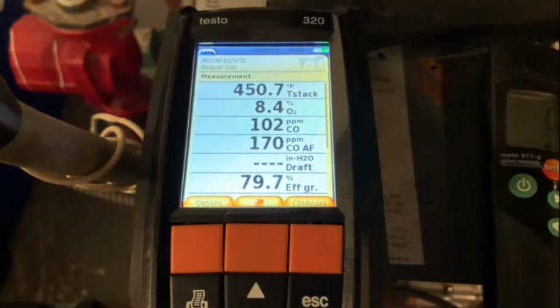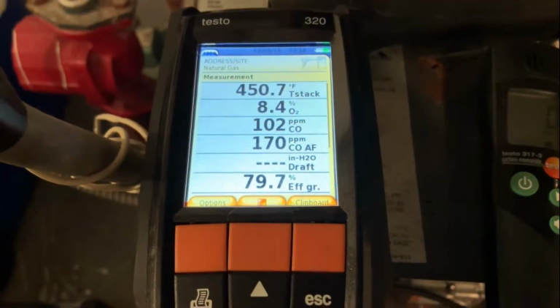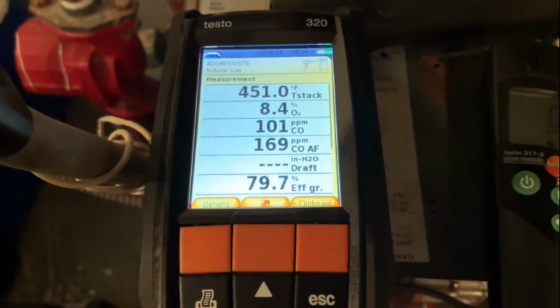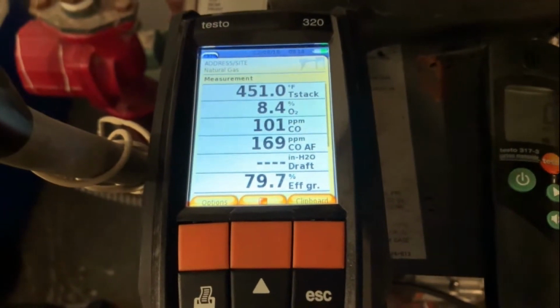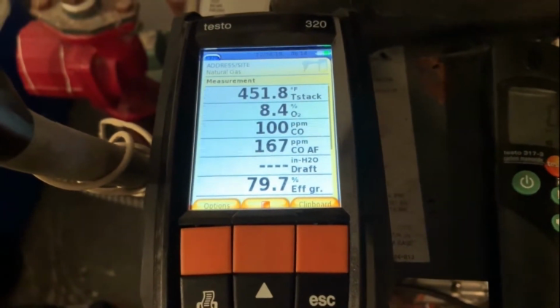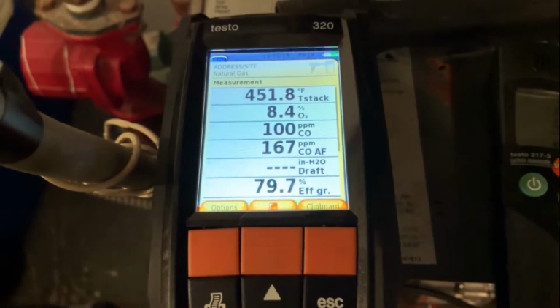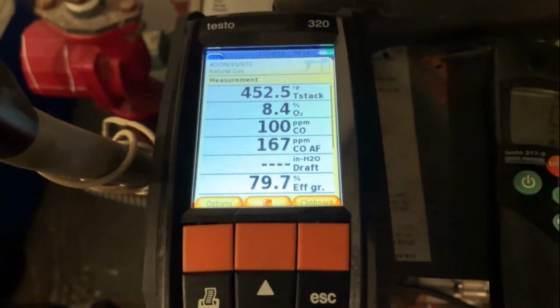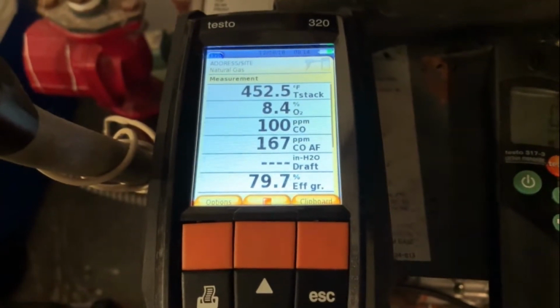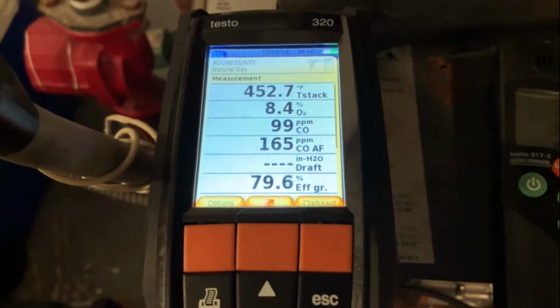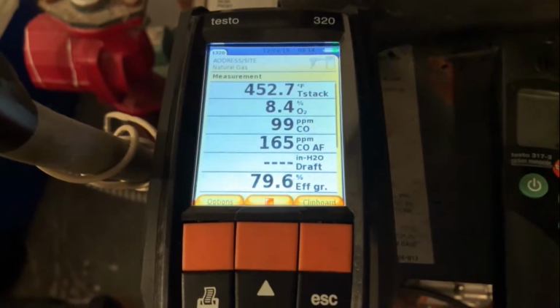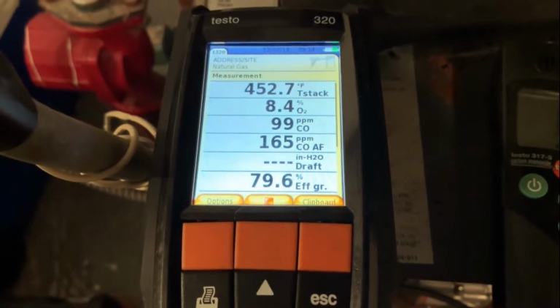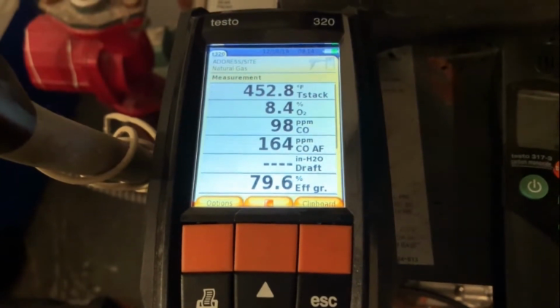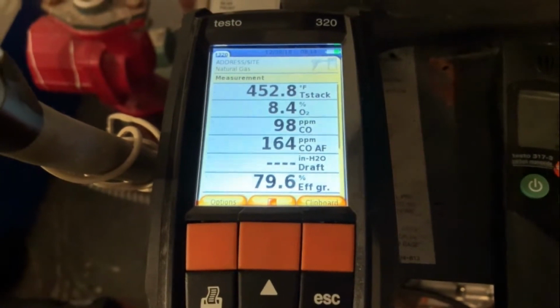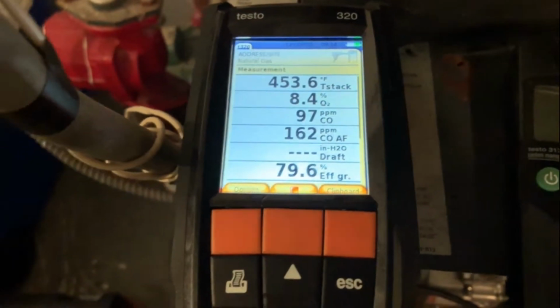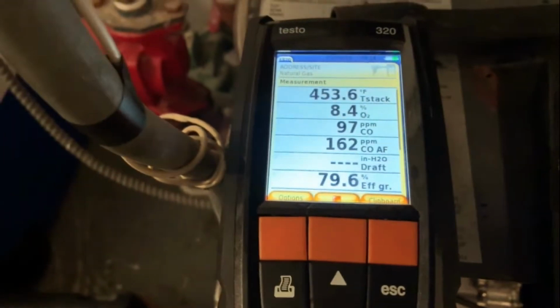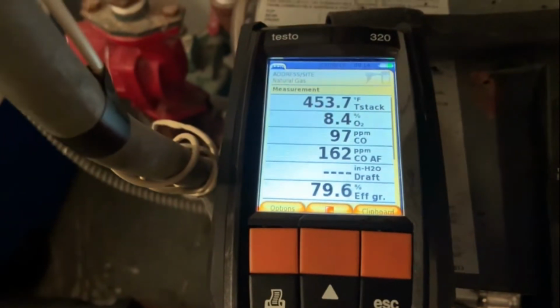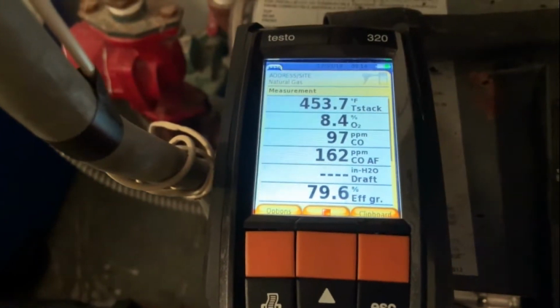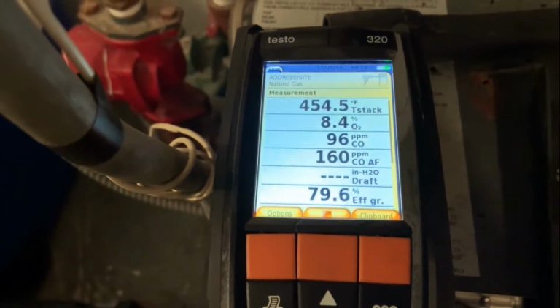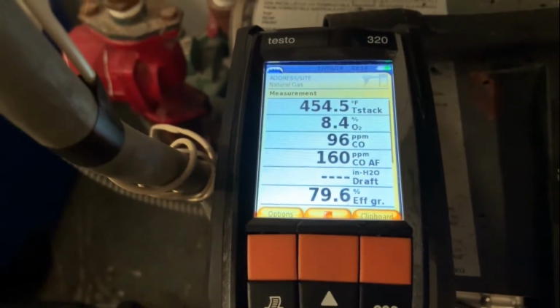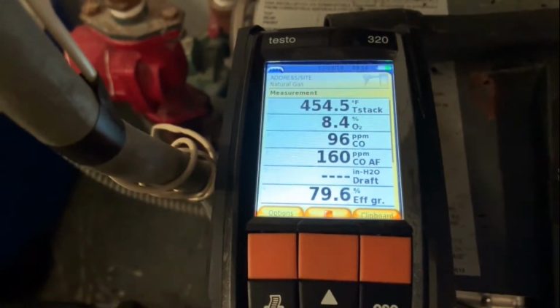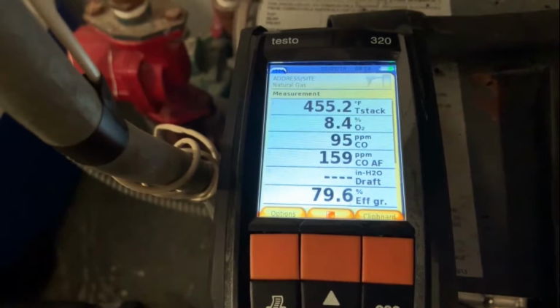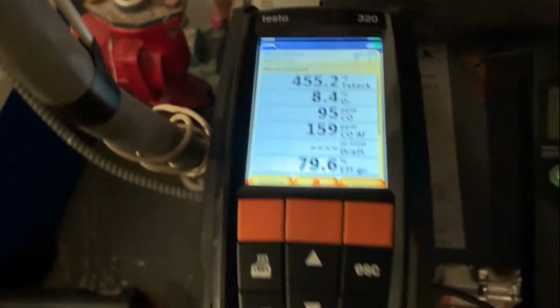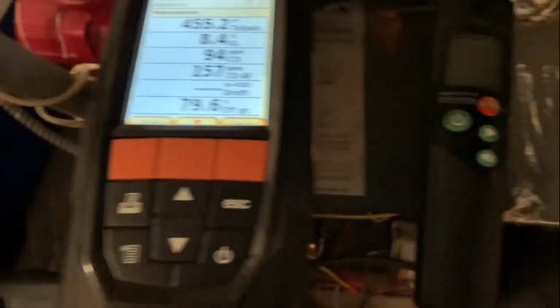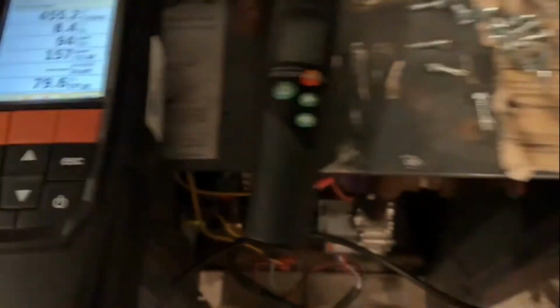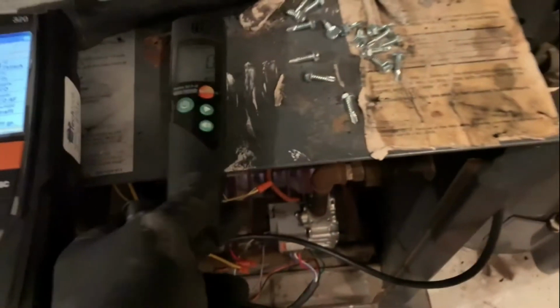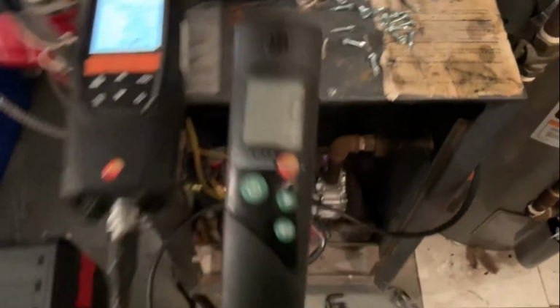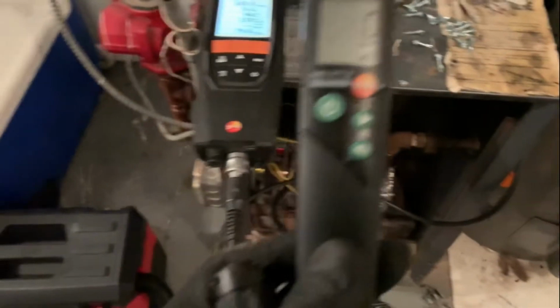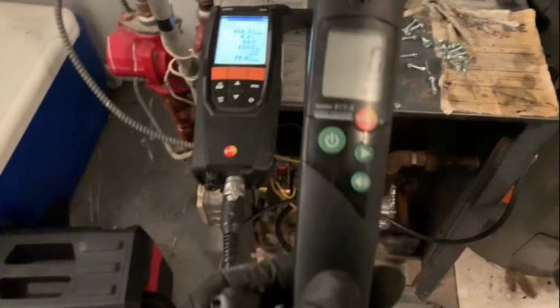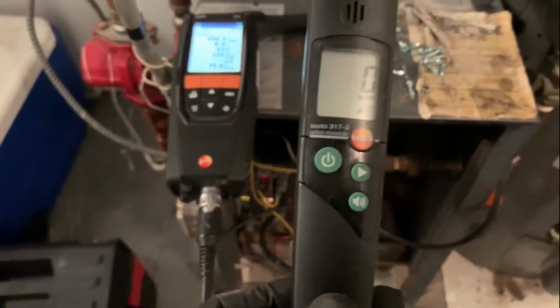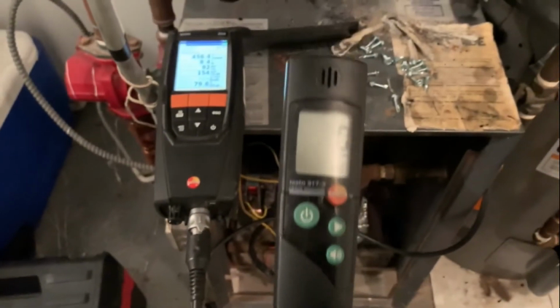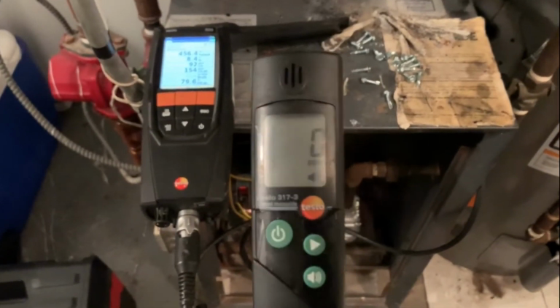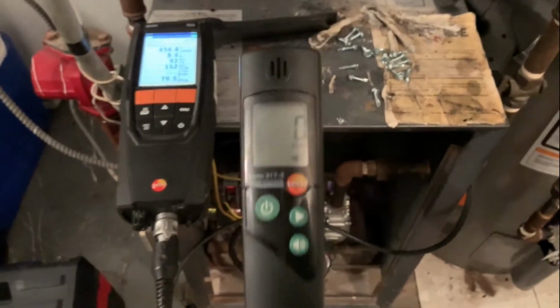I just started it up, so the carbon oxide spikes had started up, but we're at 100 and dropping. My stack temperature: 455 degrees, and my personal Testo 317-0.